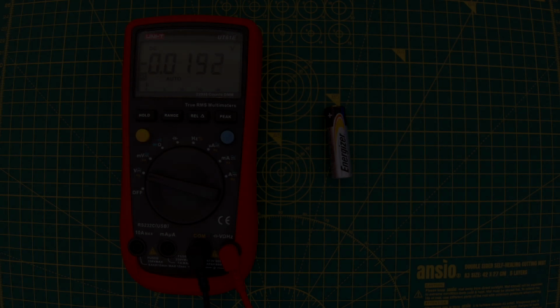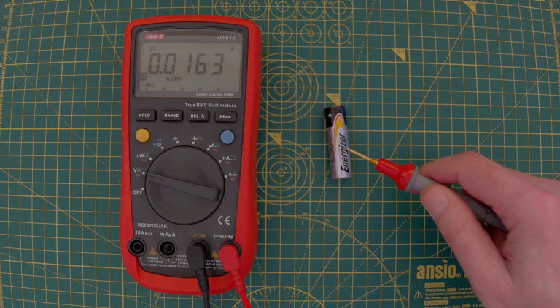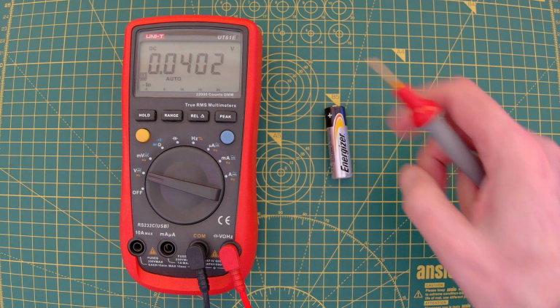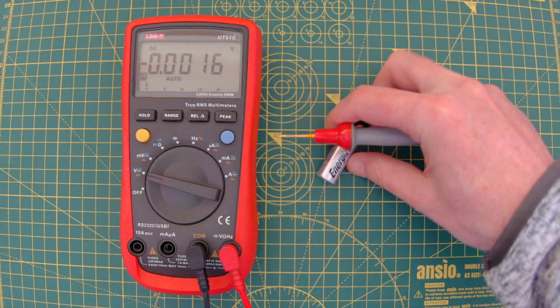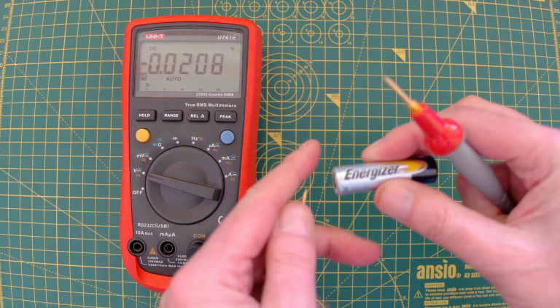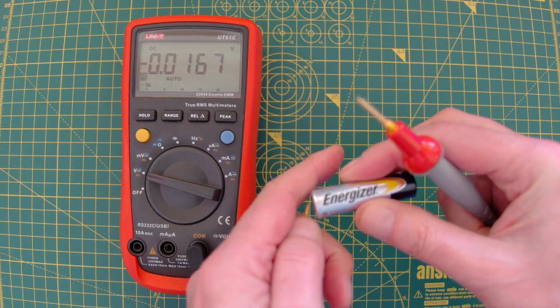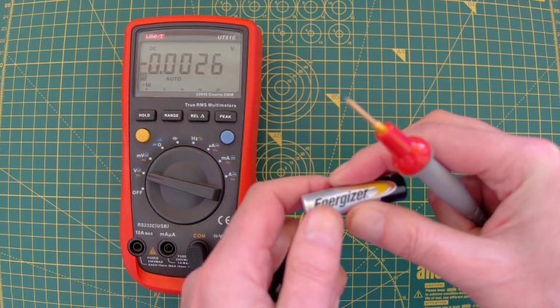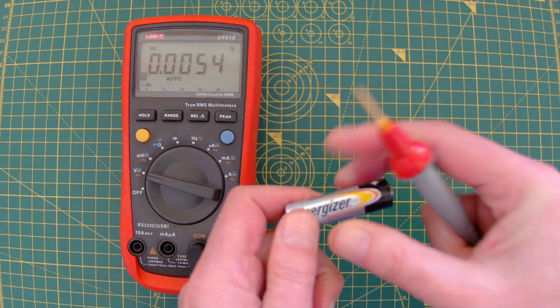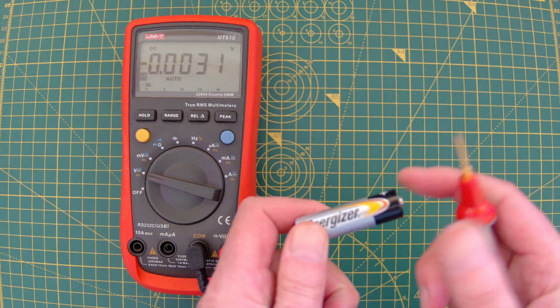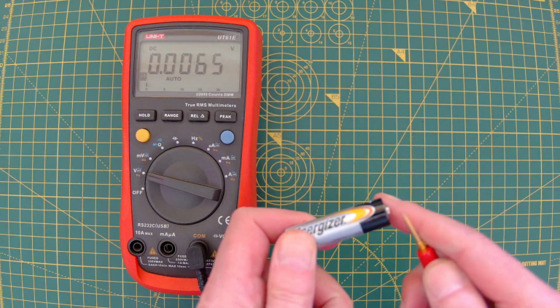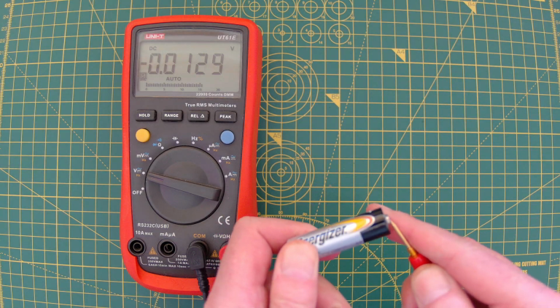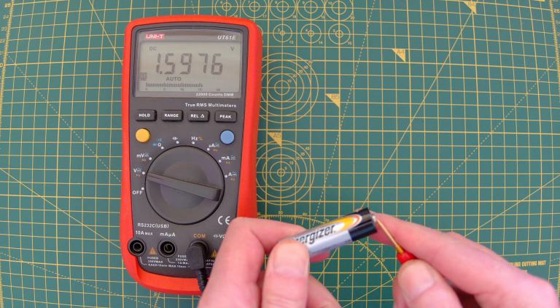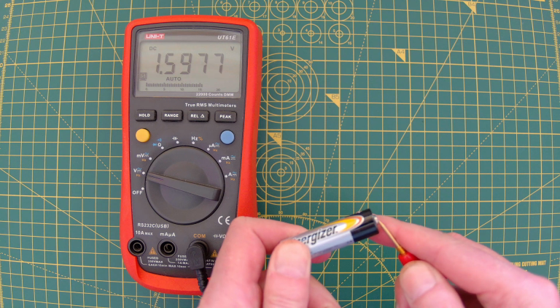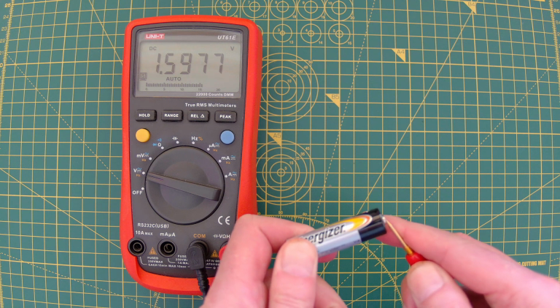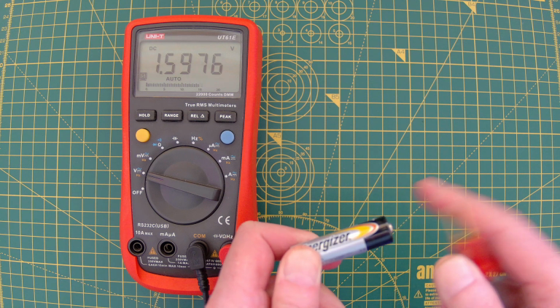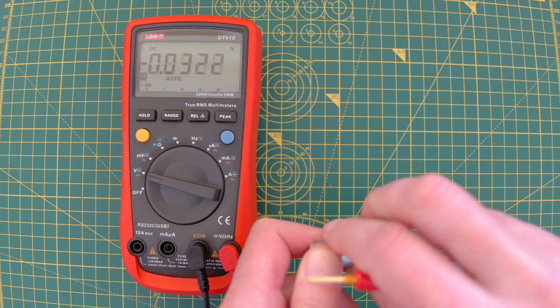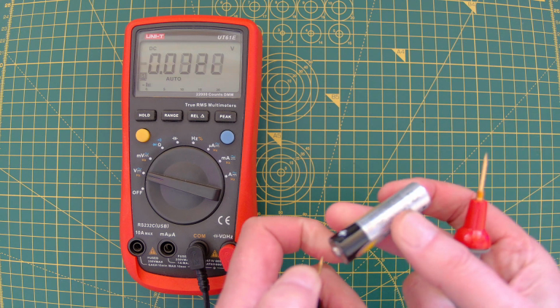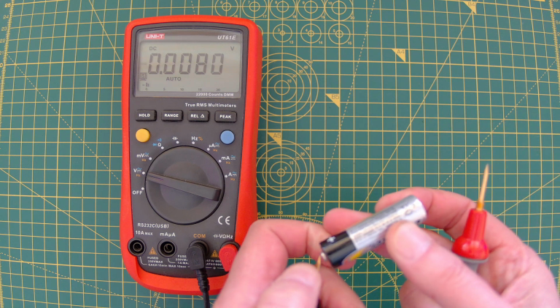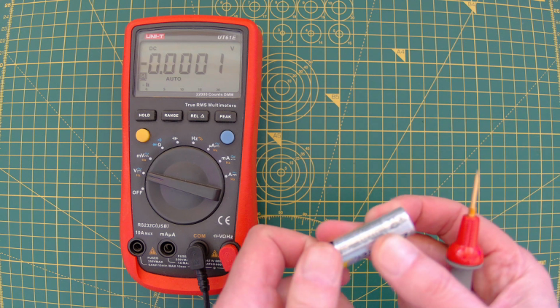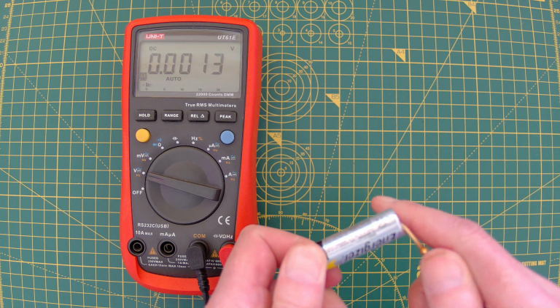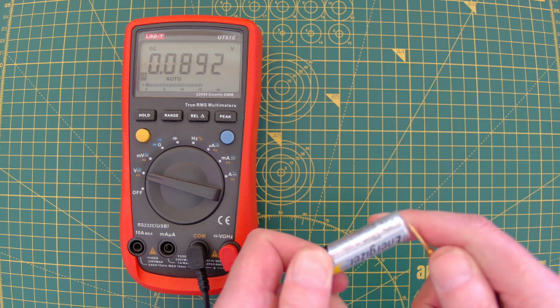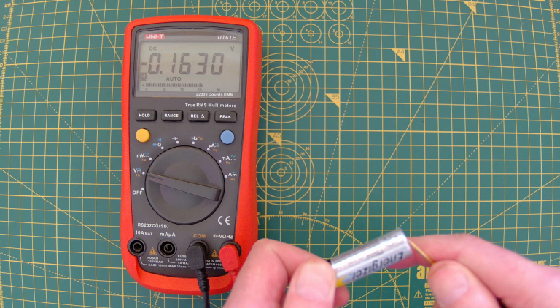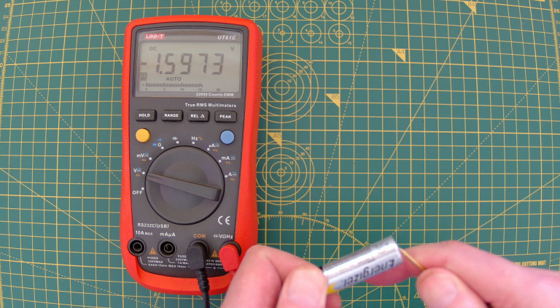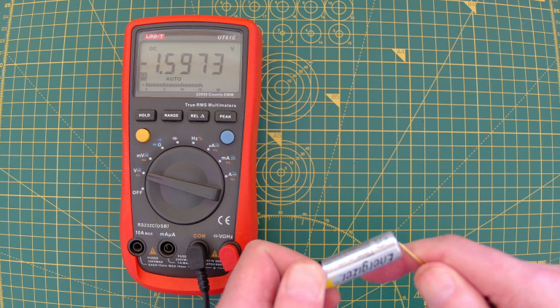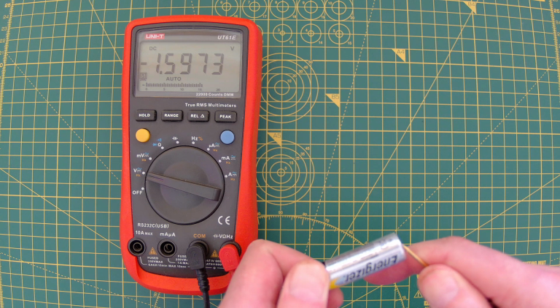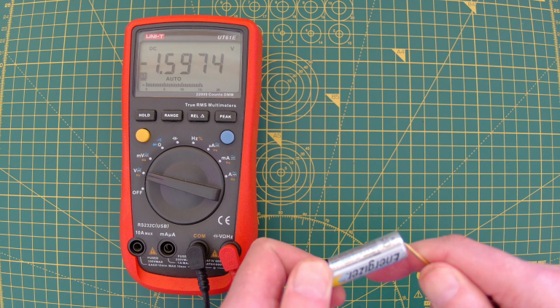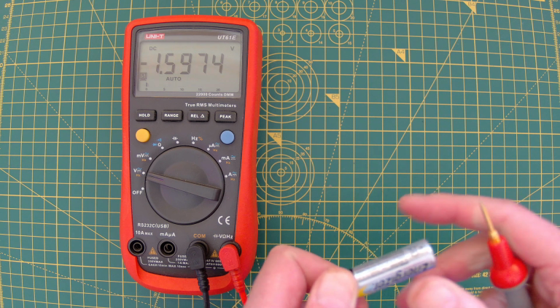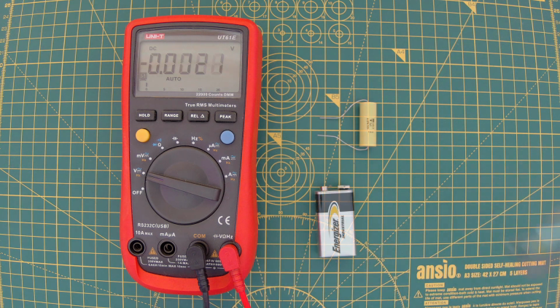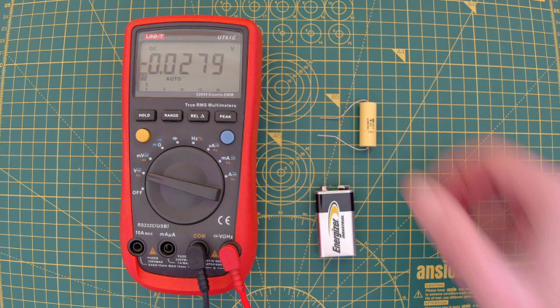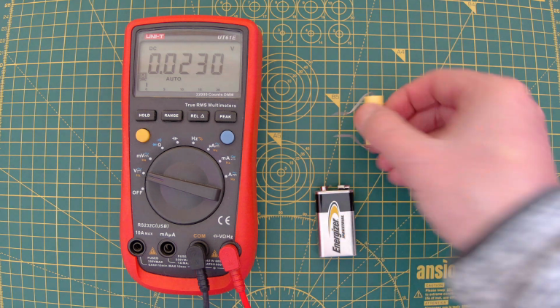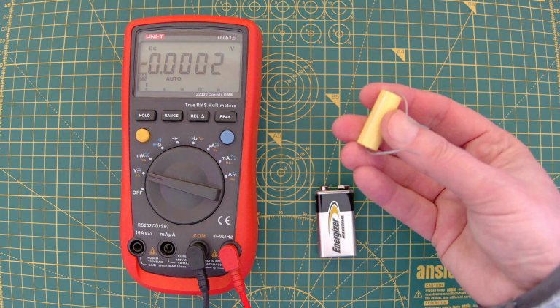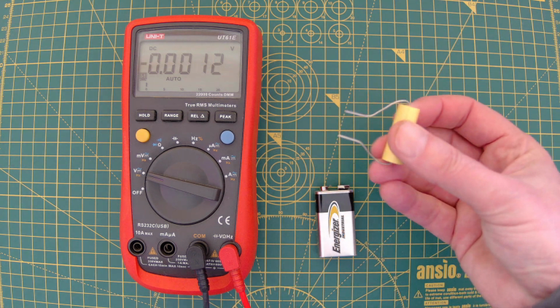When I measure this AA battery with my meter I should get roughly 1.5 volts — and there we go. Of course if I flip it around then I get minus 1.5 volts, and similarly if I charge this capacitor to 9 volts using this 9 volt battery here, let's just charge it up.